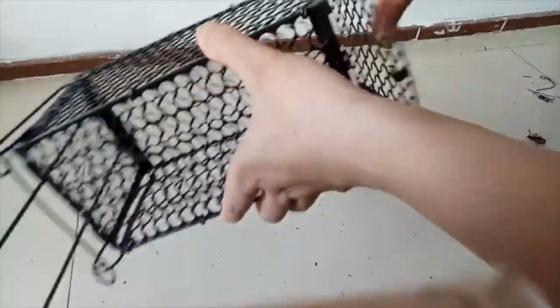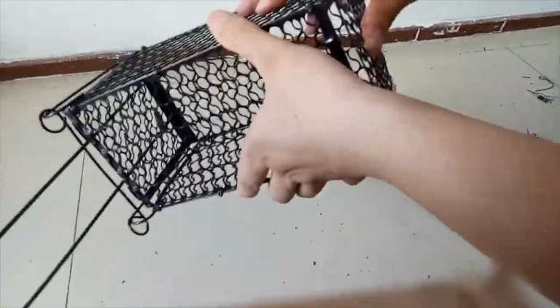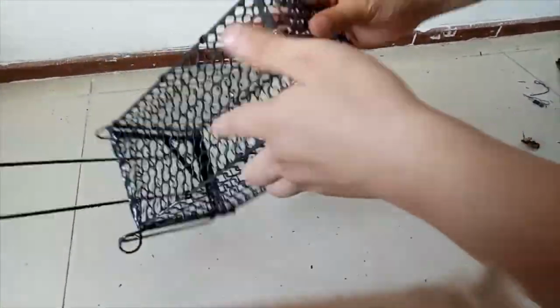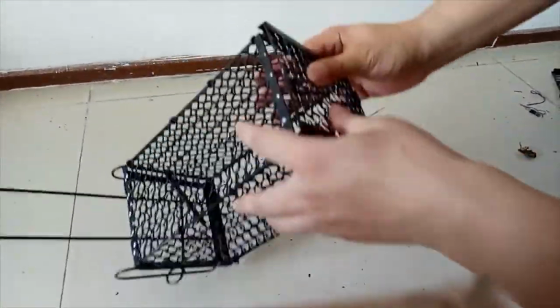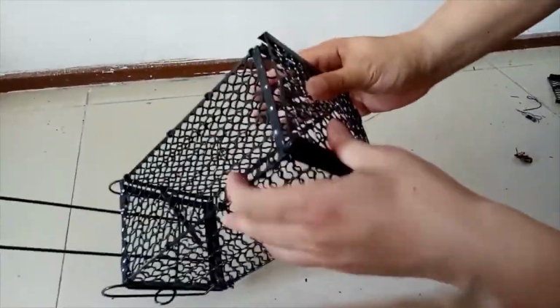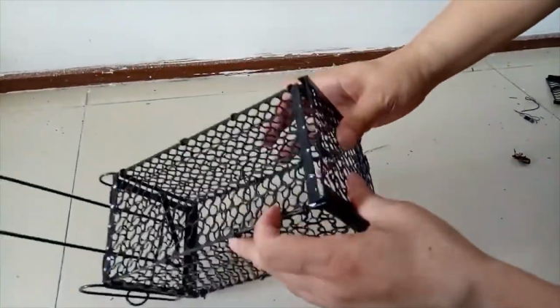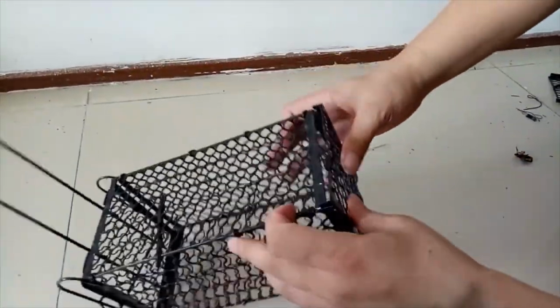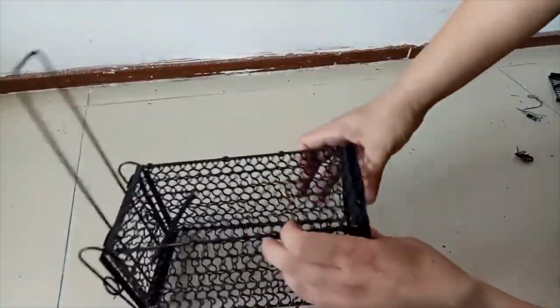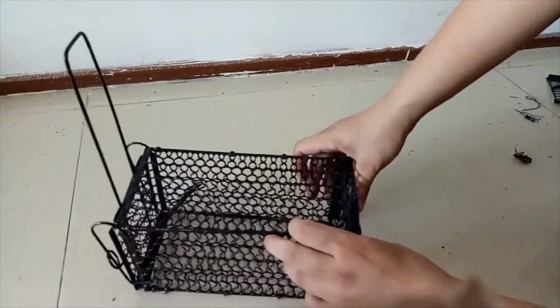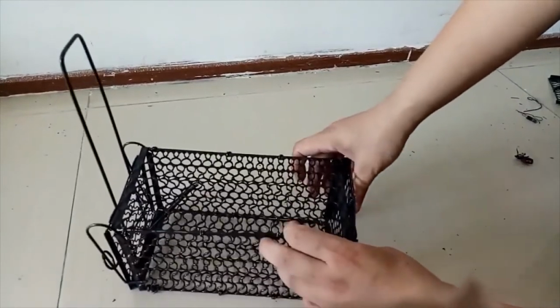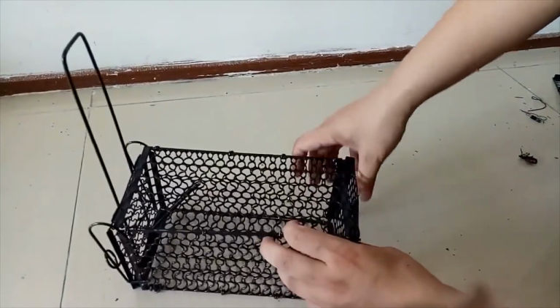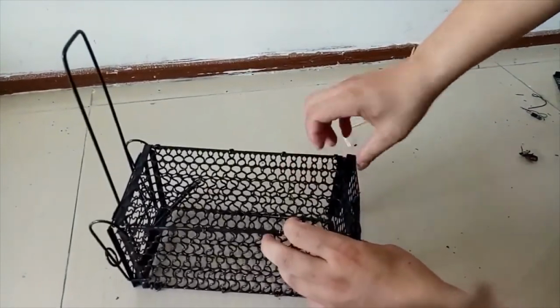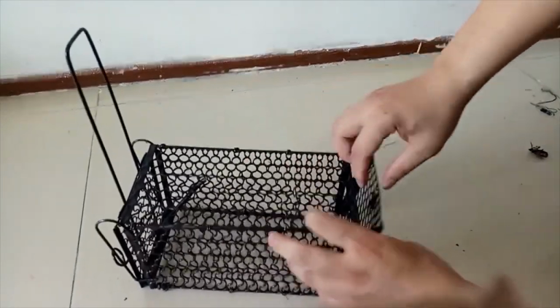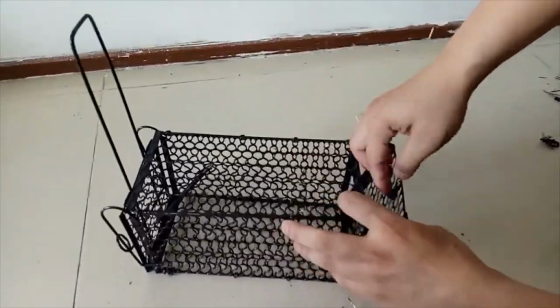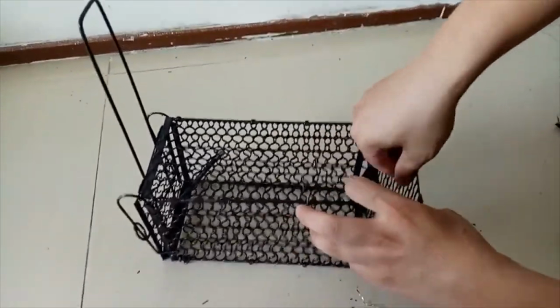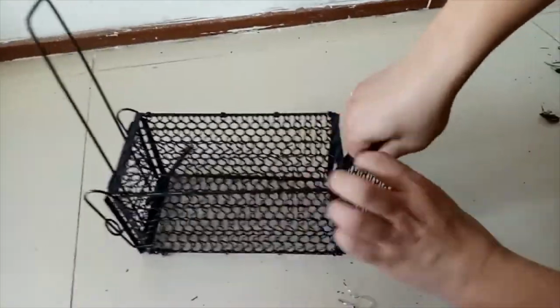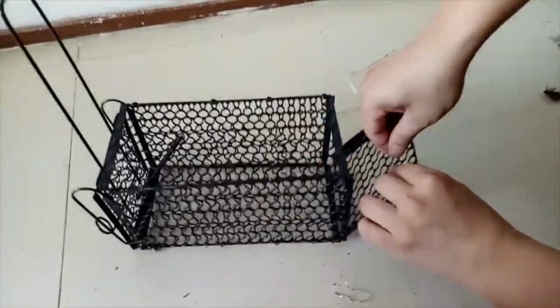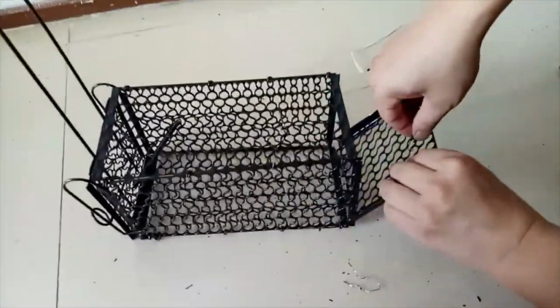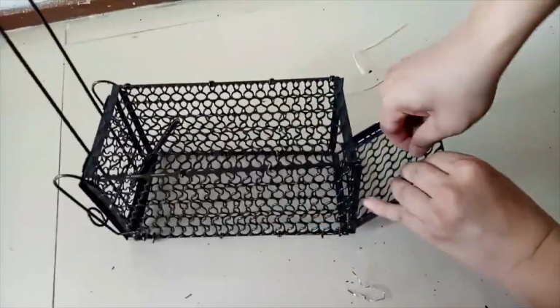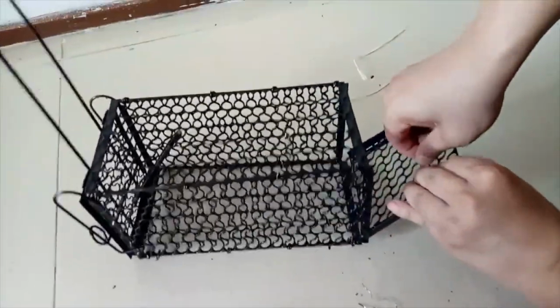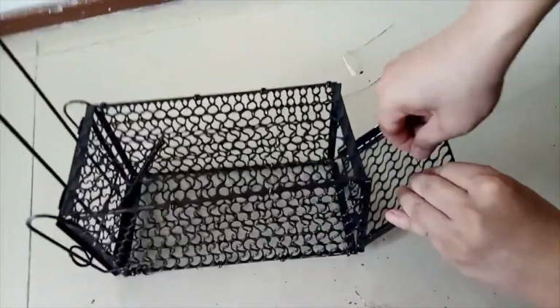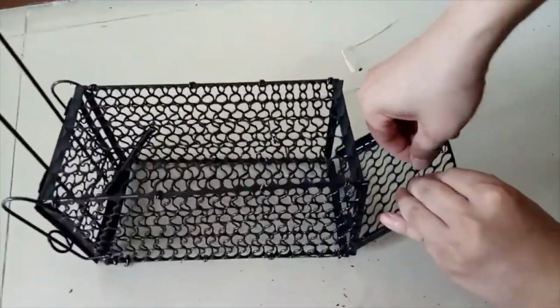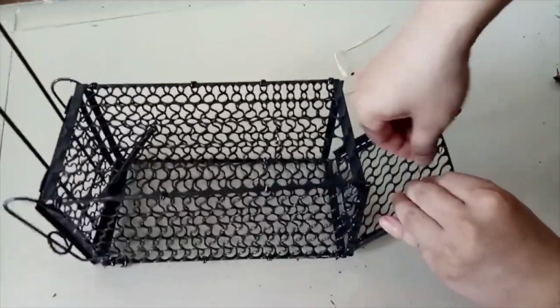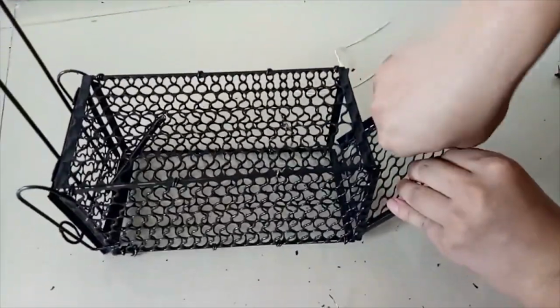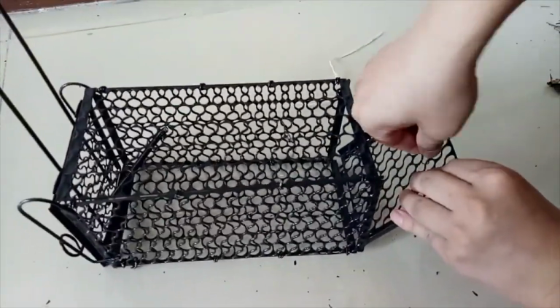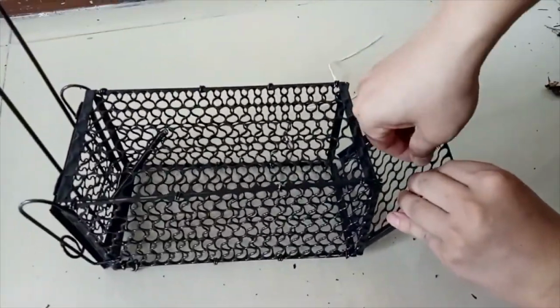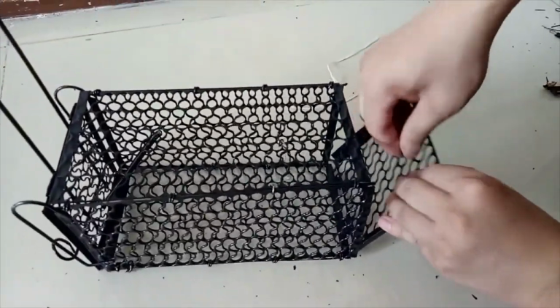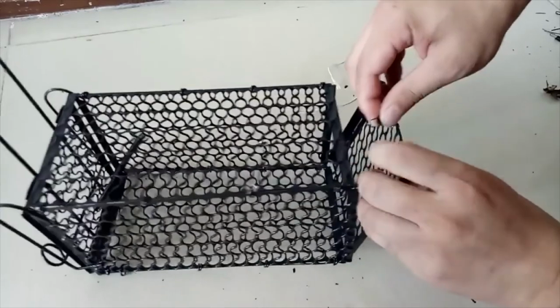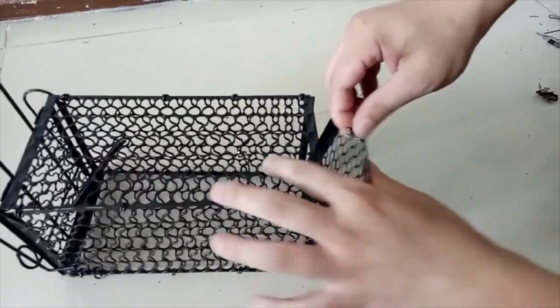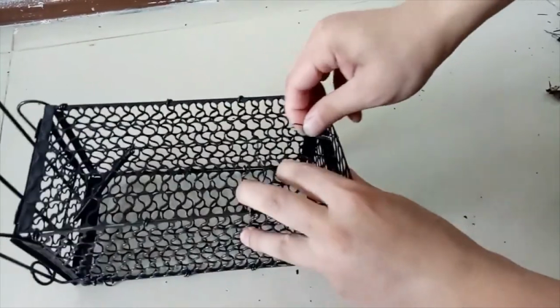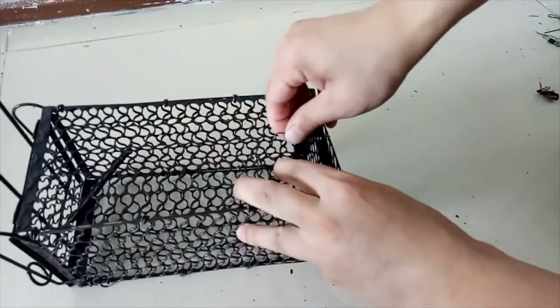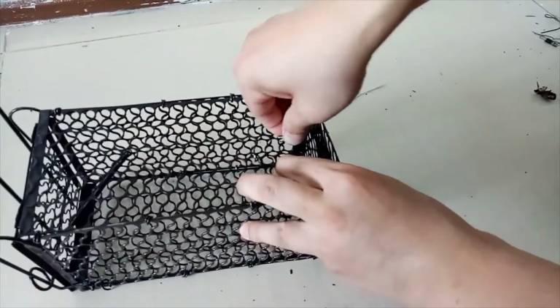Step 3. Fix the rear spring of the cage. If there is no spring, it can be fixed with wire.